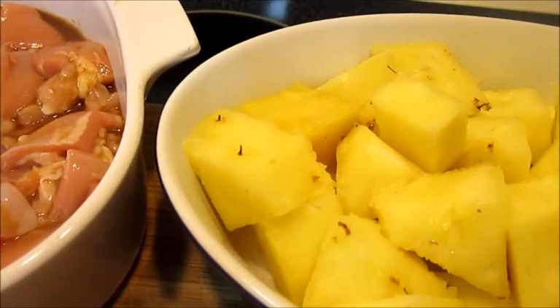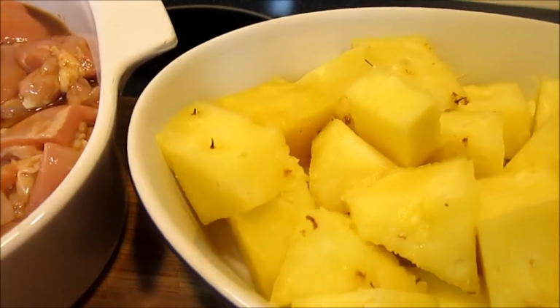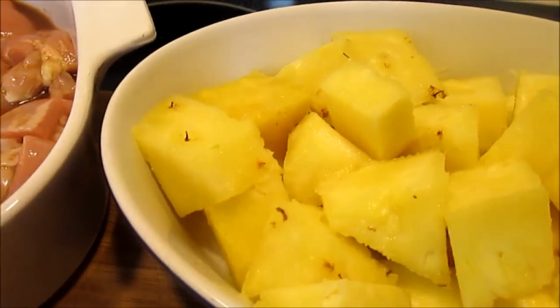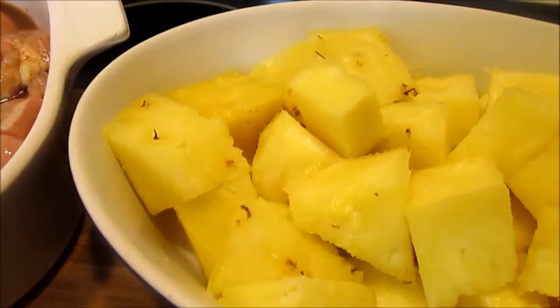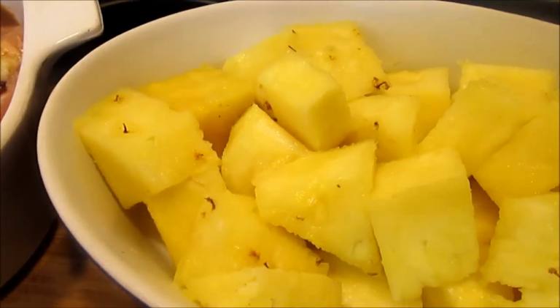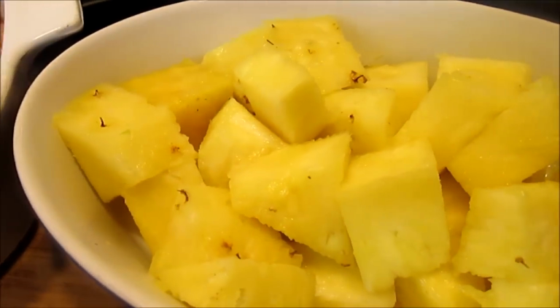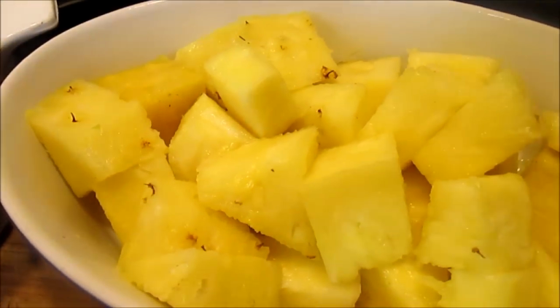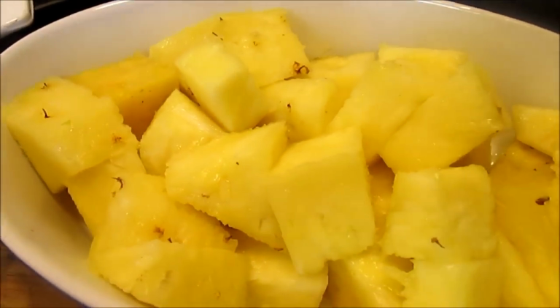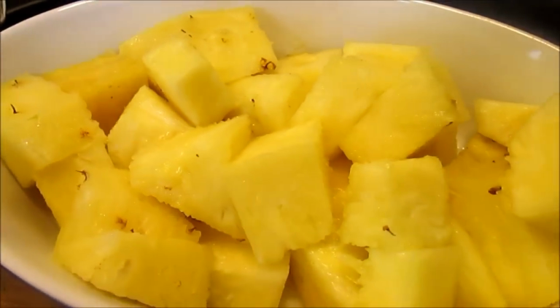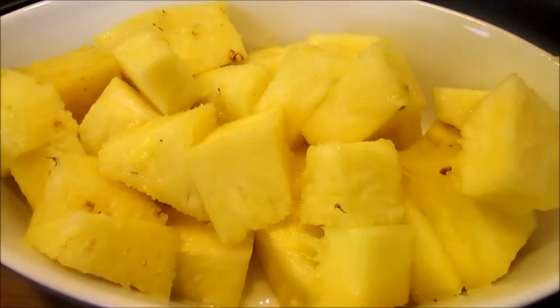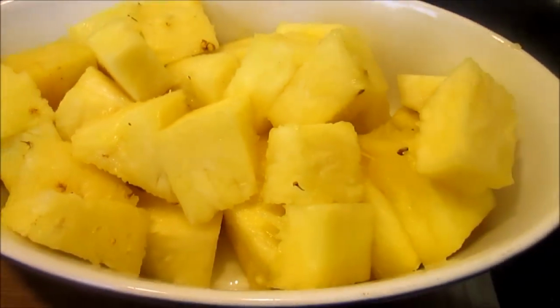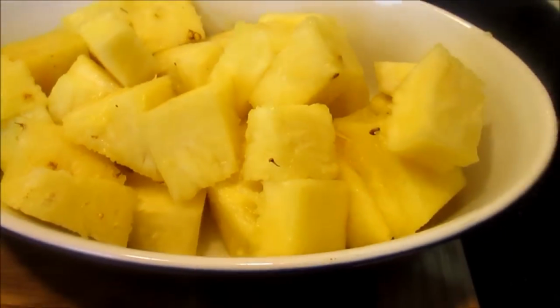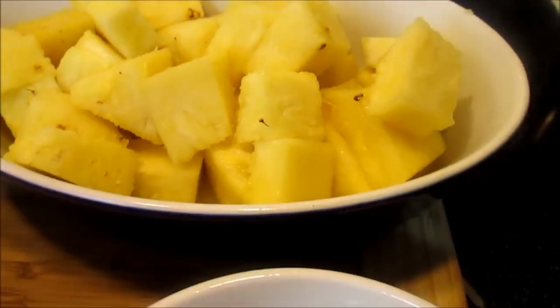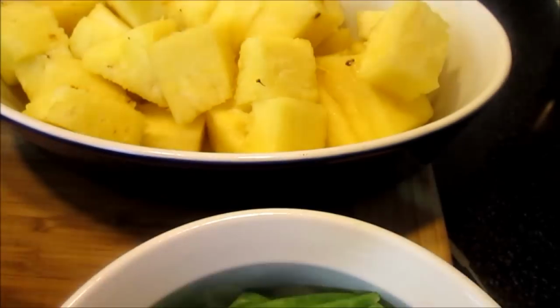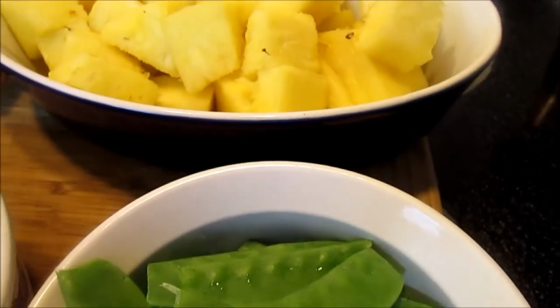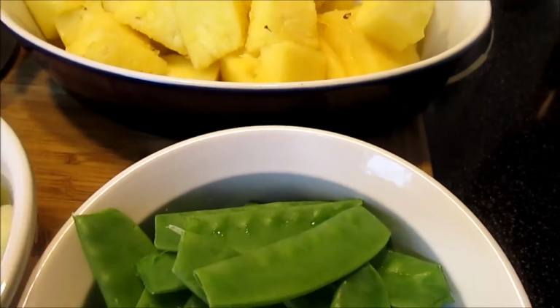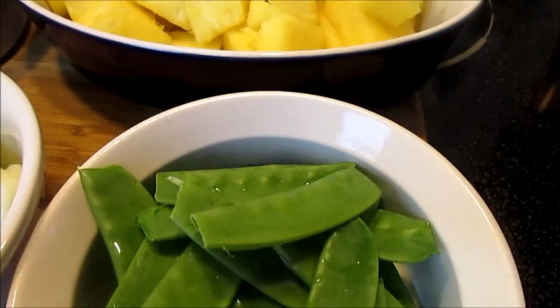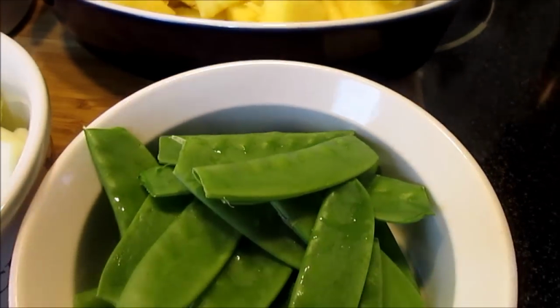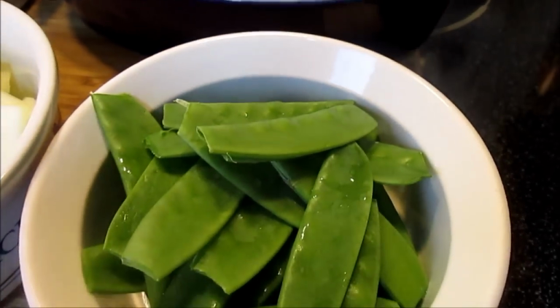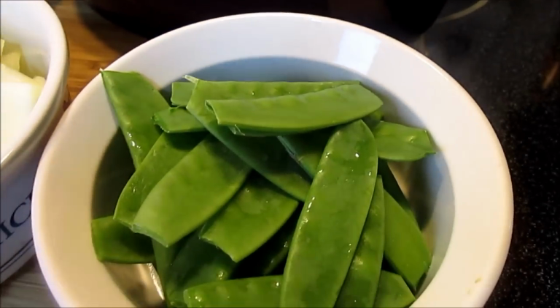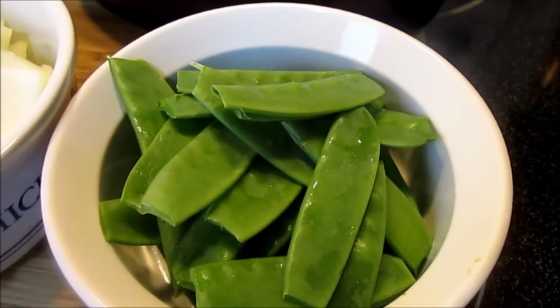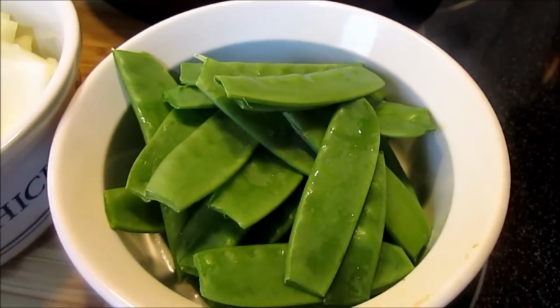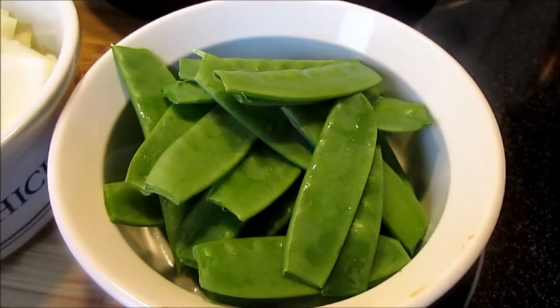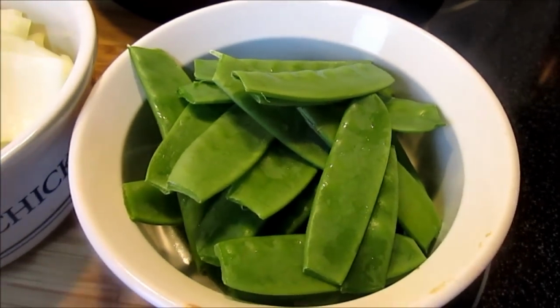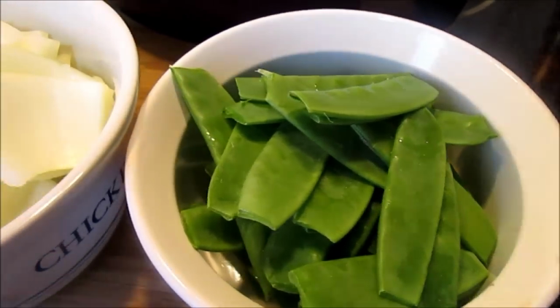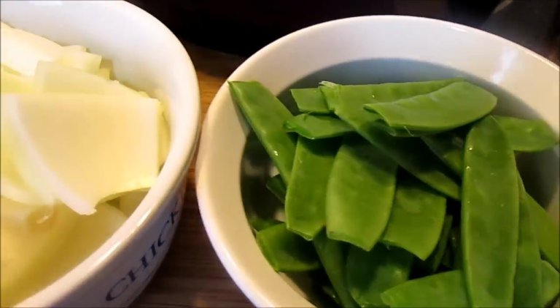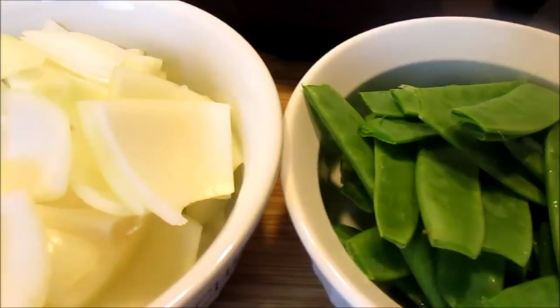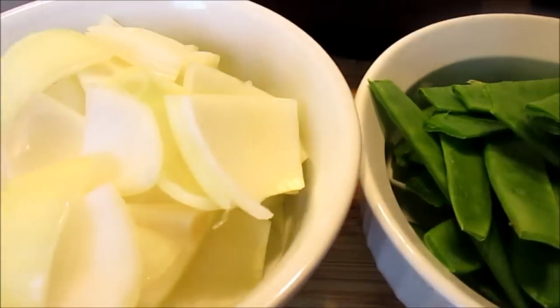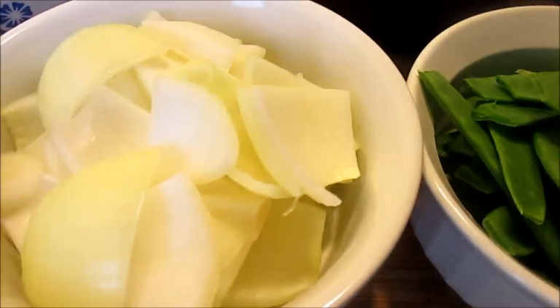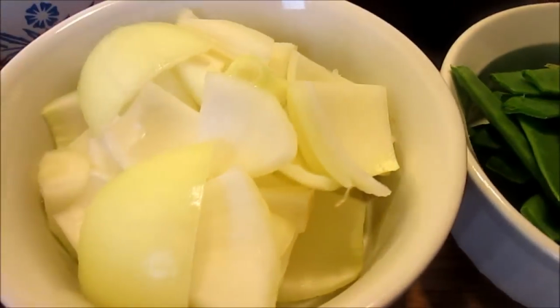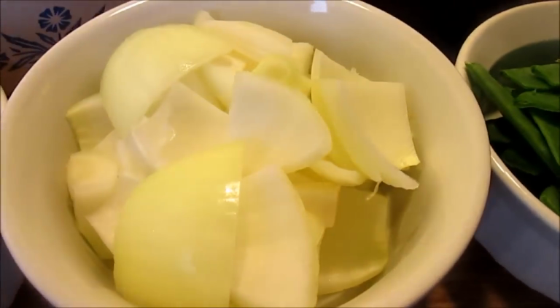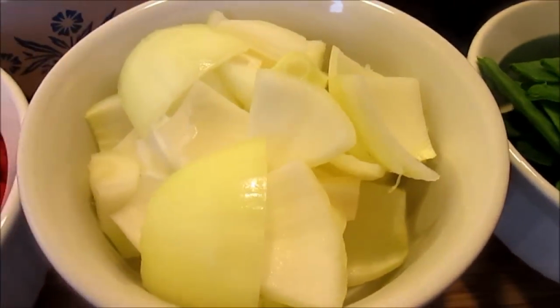We have our diced pineapple, one cup of snow peas, one to one and a half cups of onion, and one cup of red bell pepper.